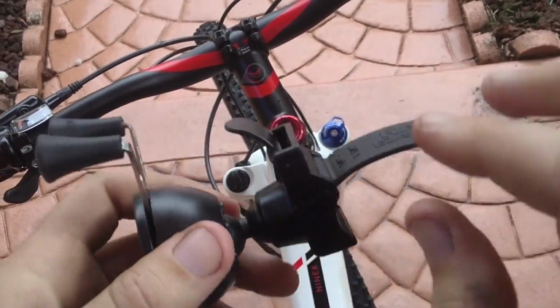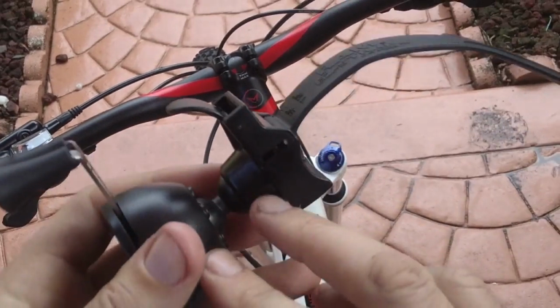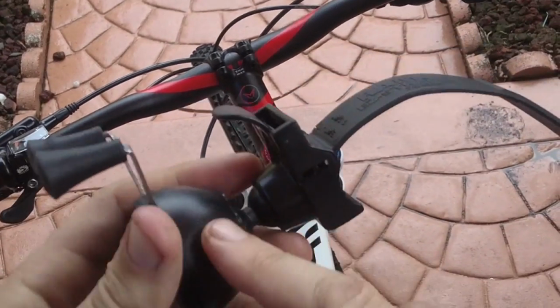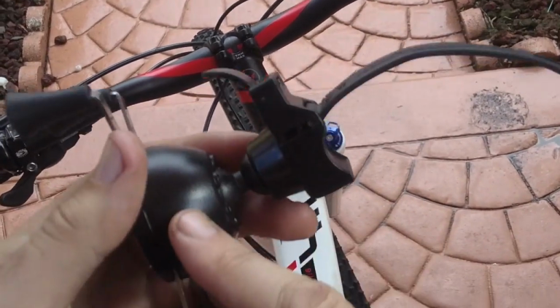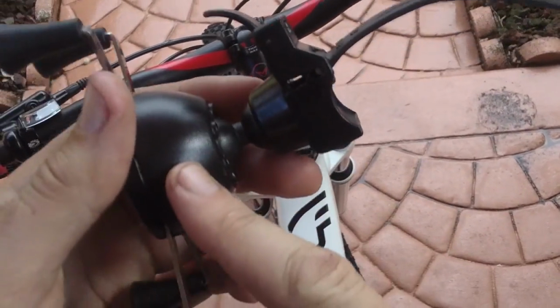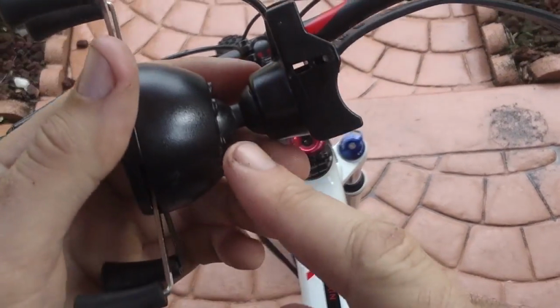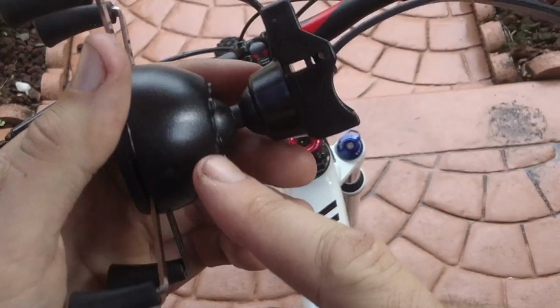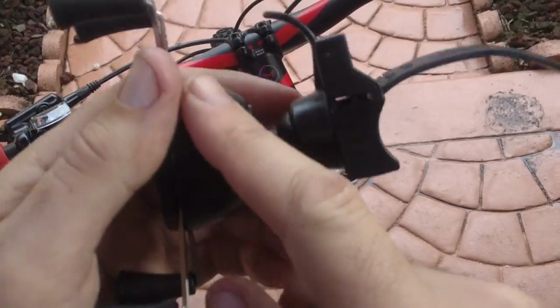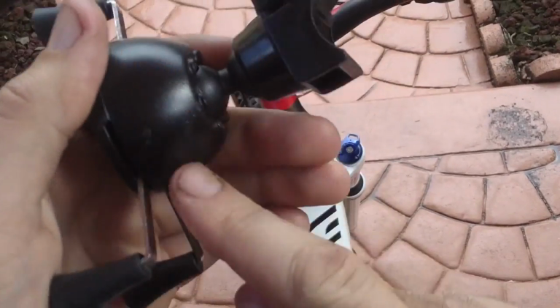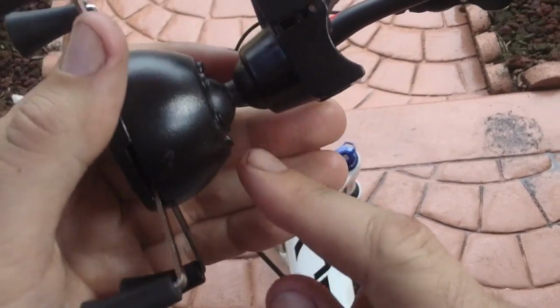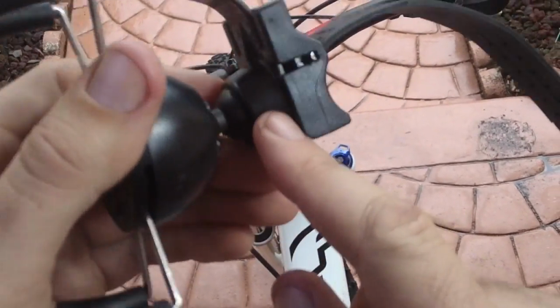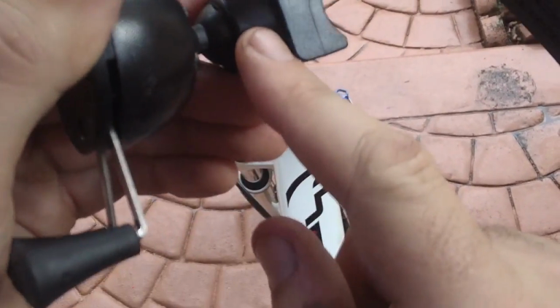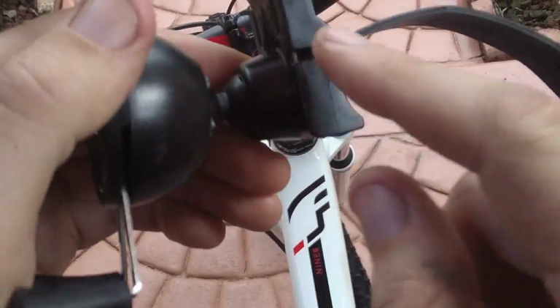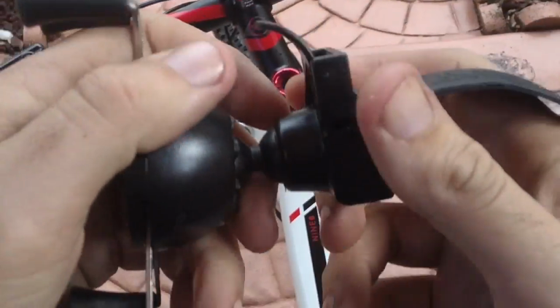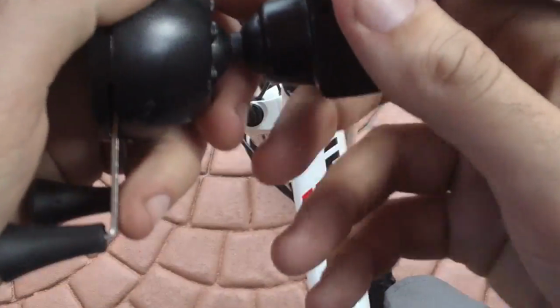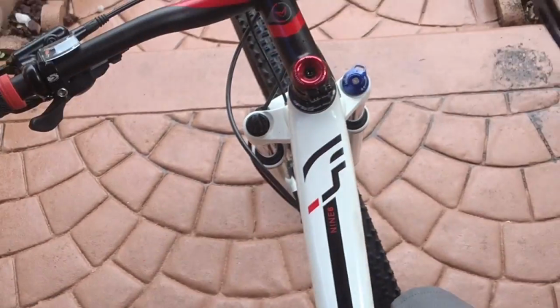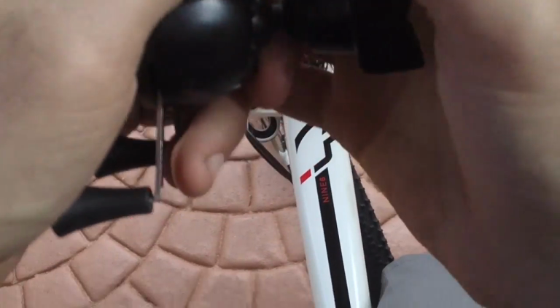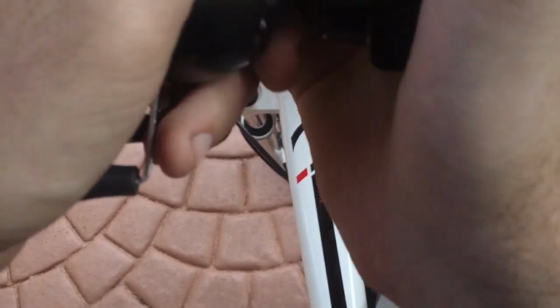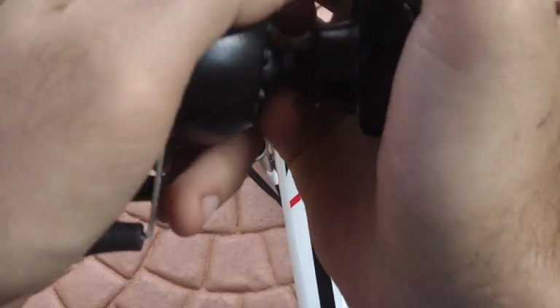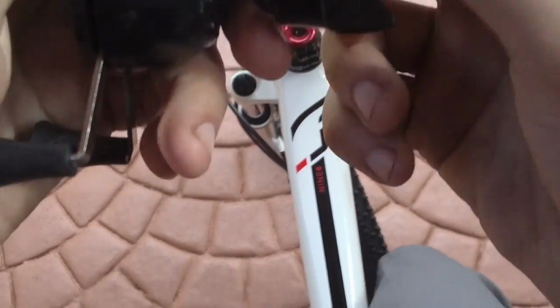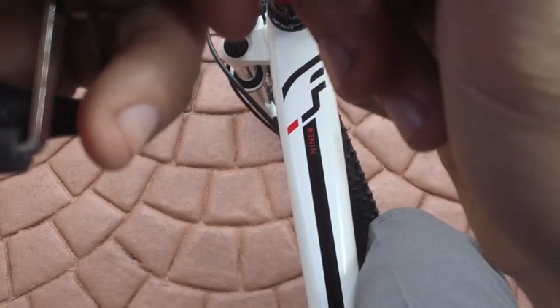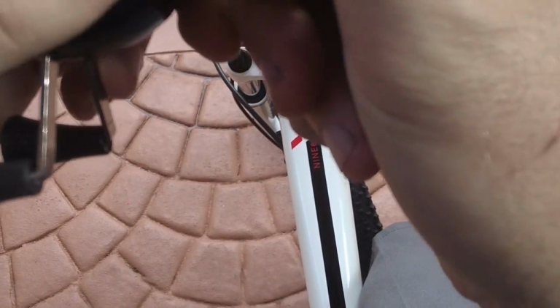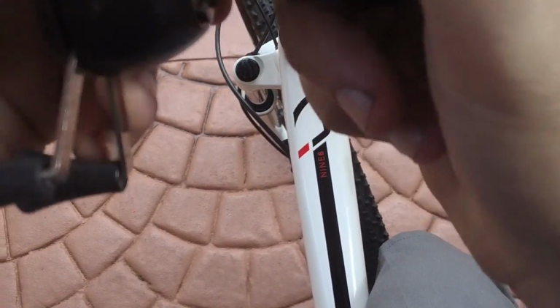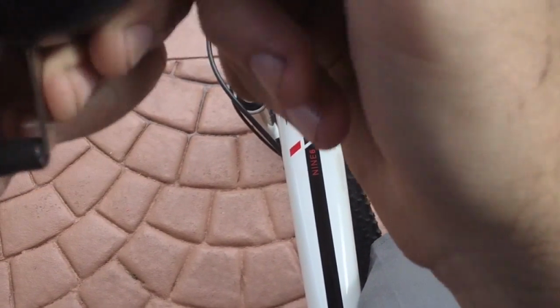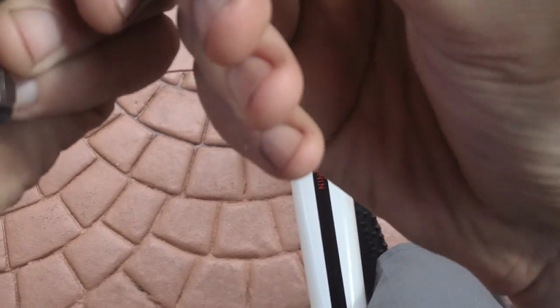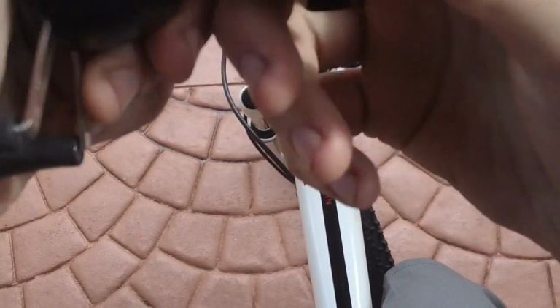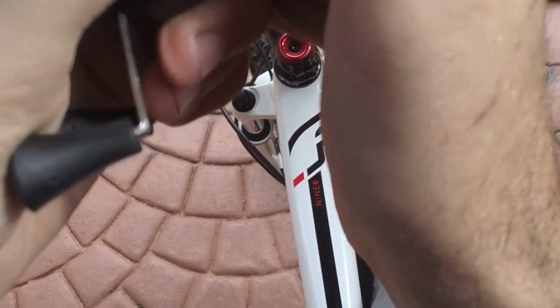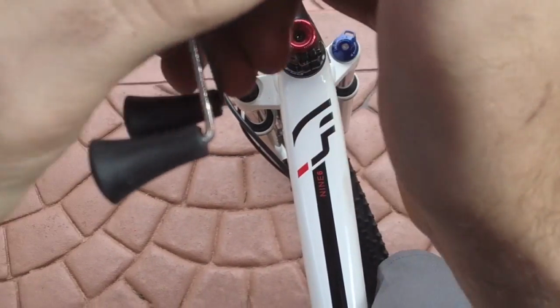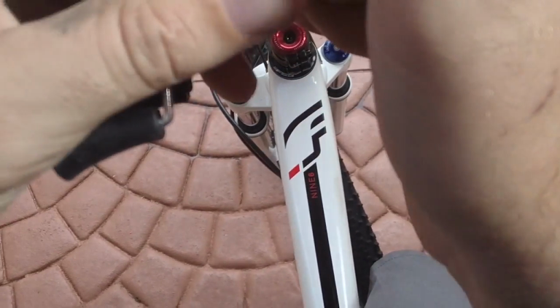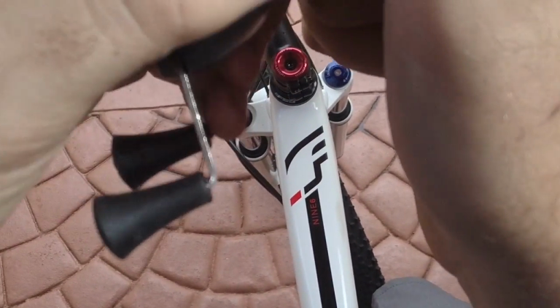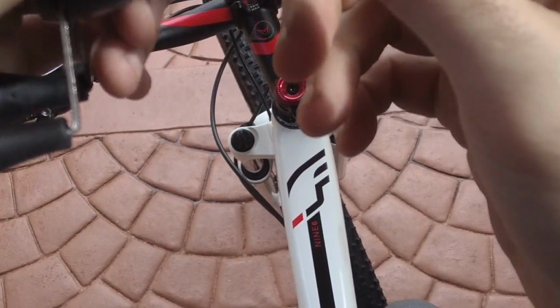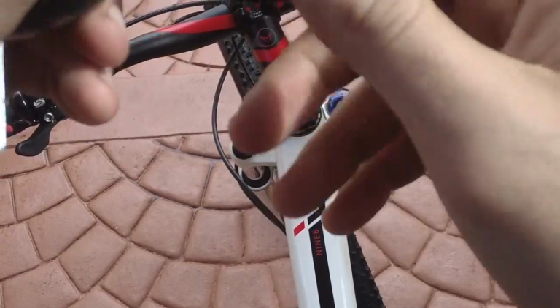Two O-rings — one O-ring in this head mount right here, and another O-ring in the base mount. Snap it together. There's a swivel joint, a little ball joint, and you can move it any way you please.